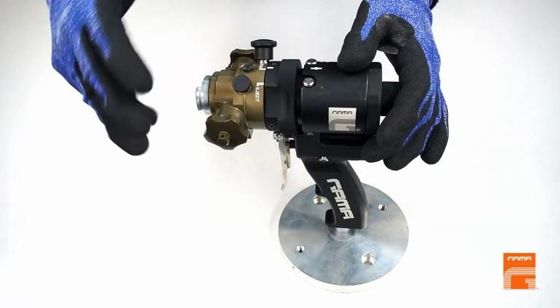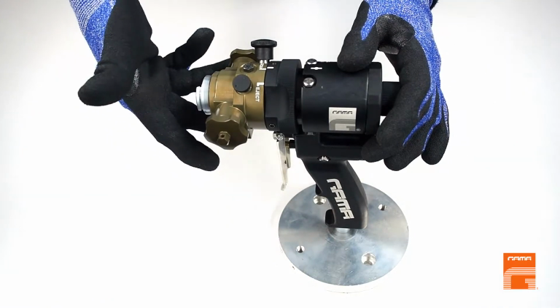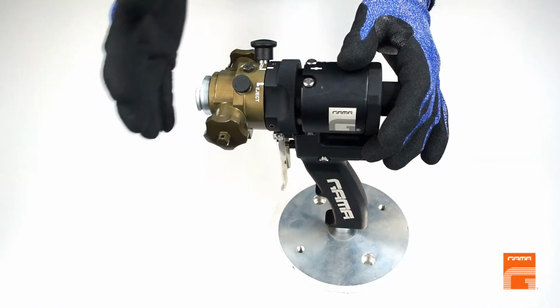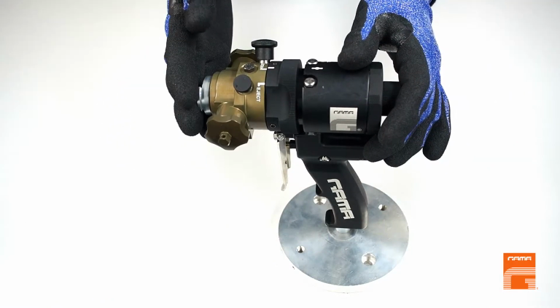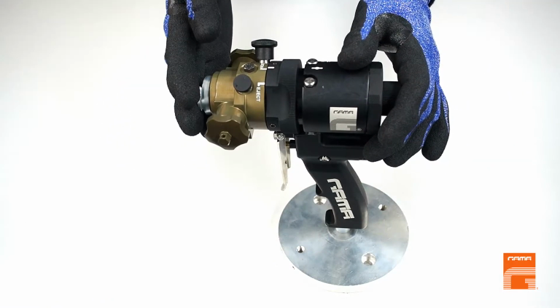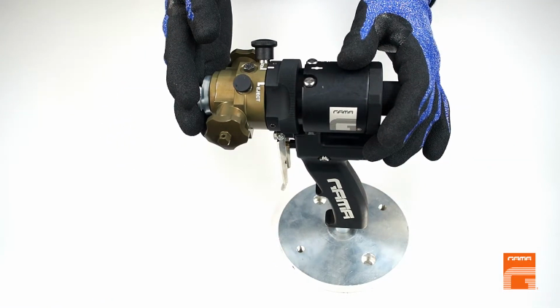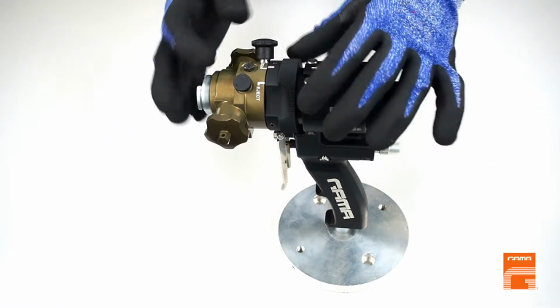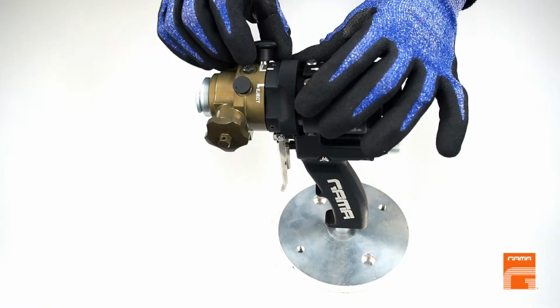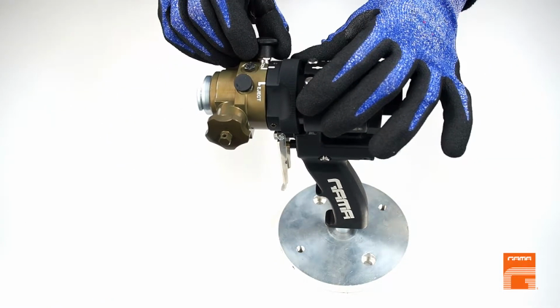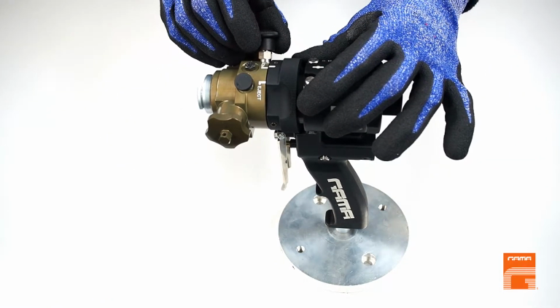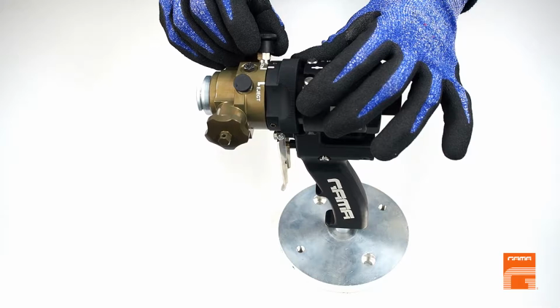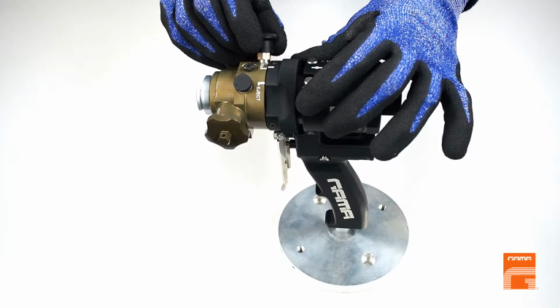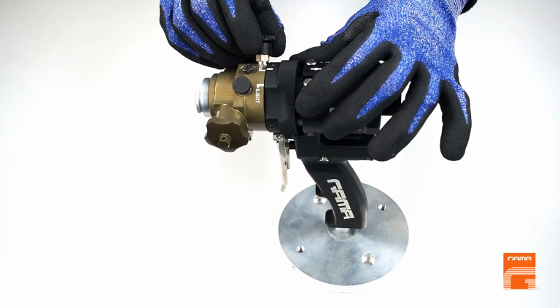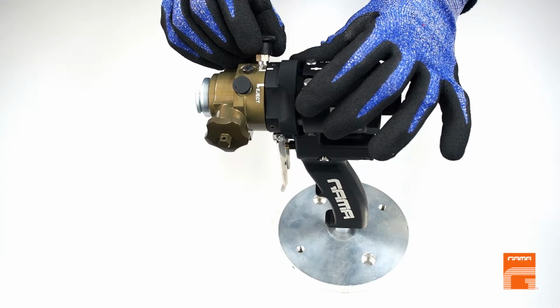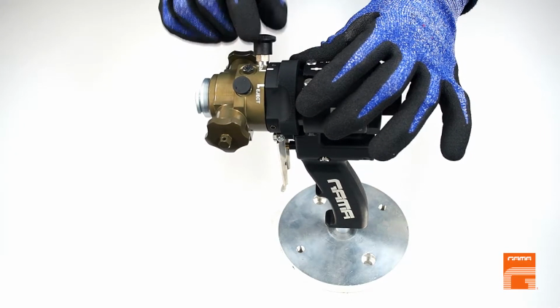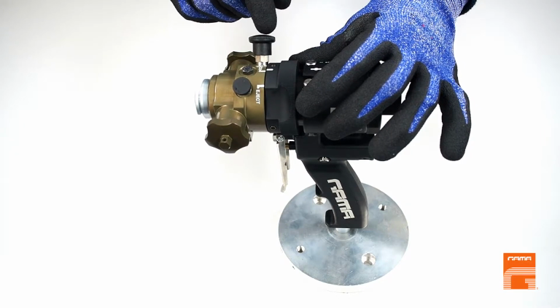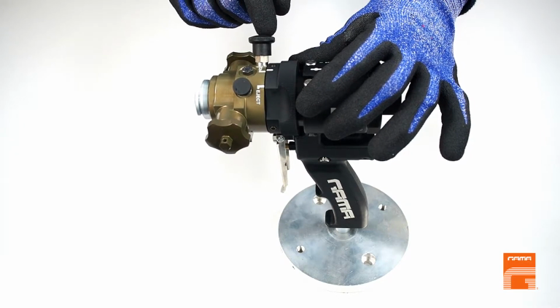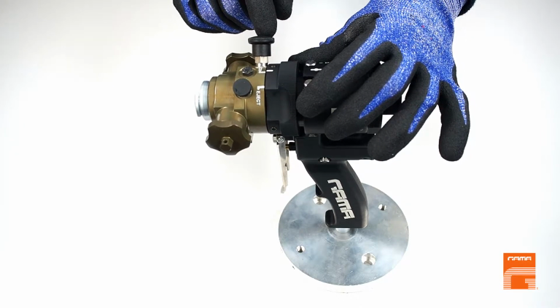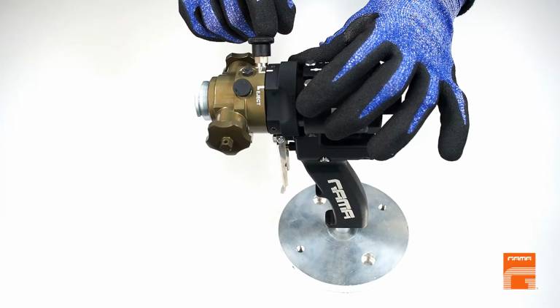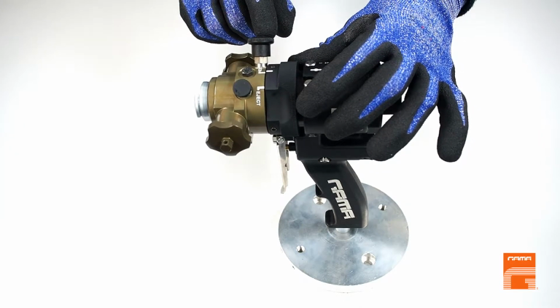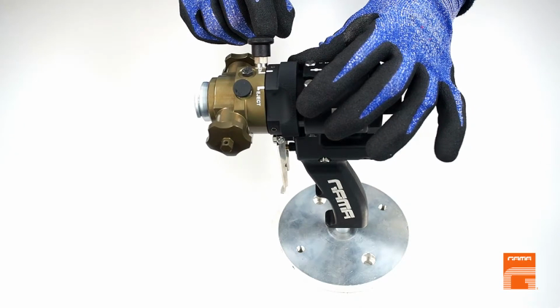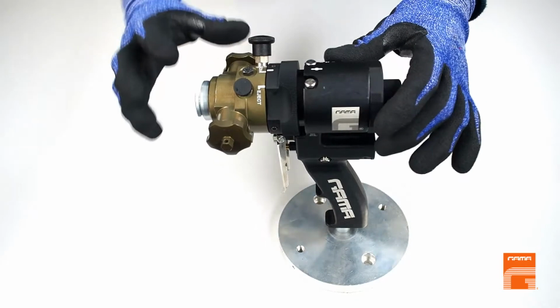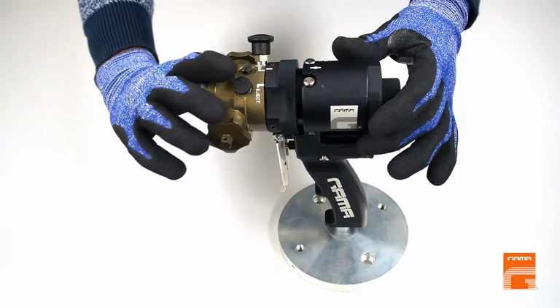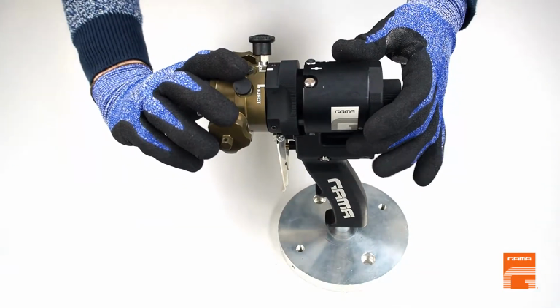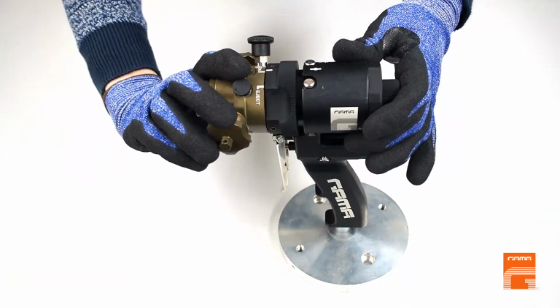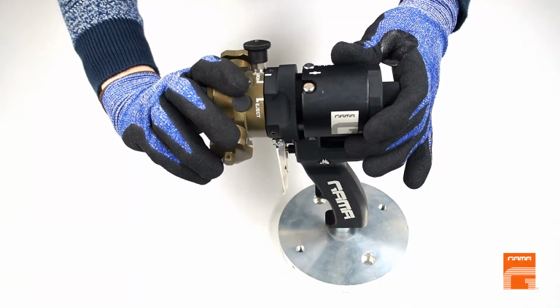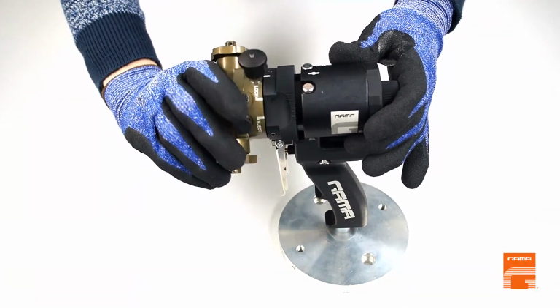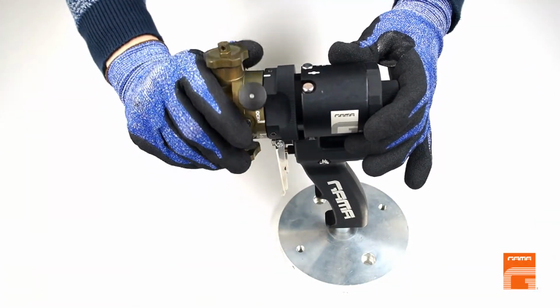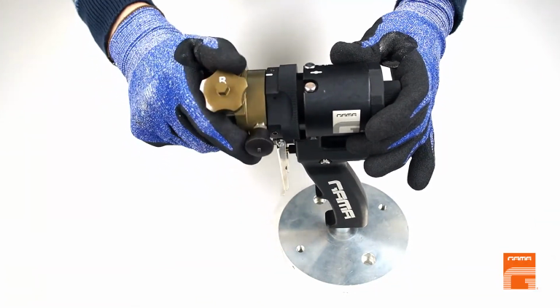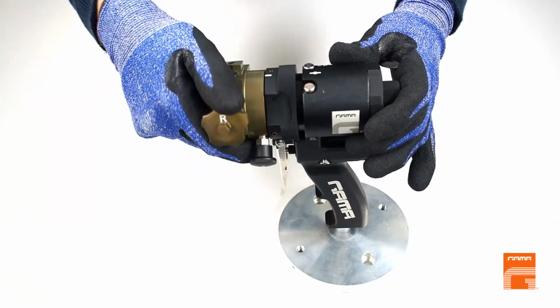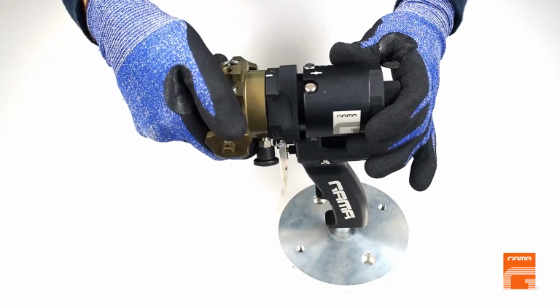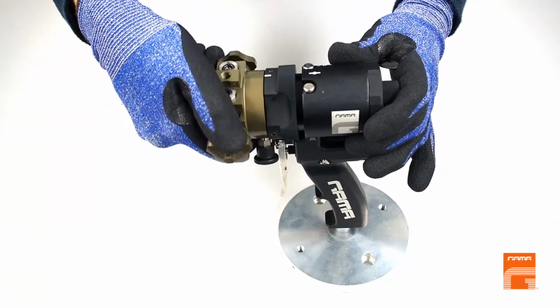If you want to mount hoses on the top of the gun, you have to turn the mixing head. To do so, pull the plastic black knob upwards, turn it a little bit and leave it in that up position. Then turn the mixing head 180 degrees clockwise.